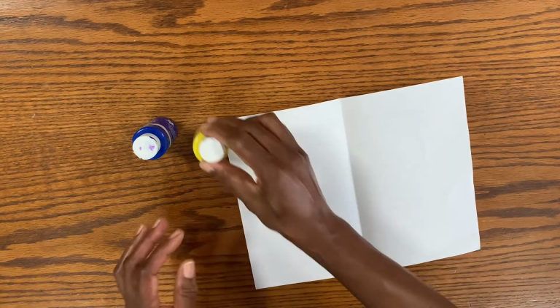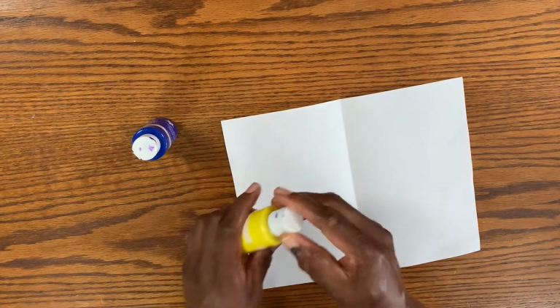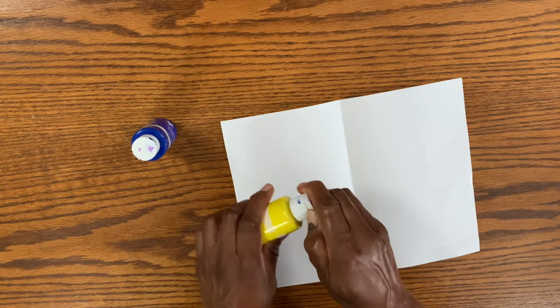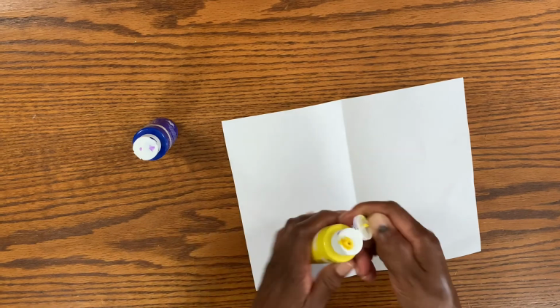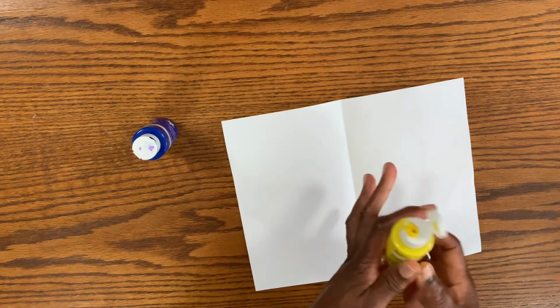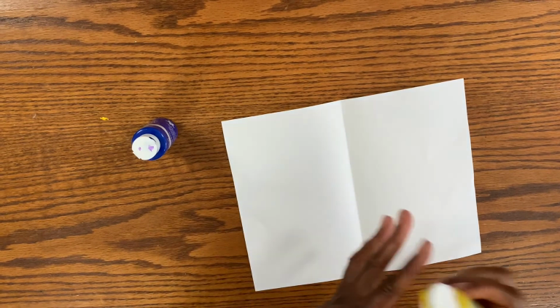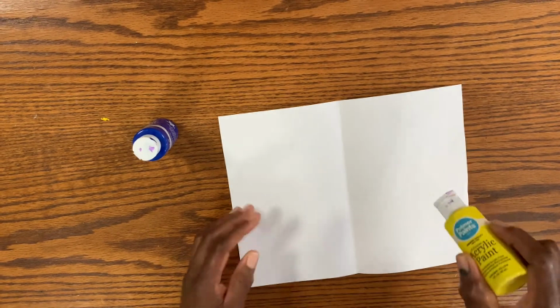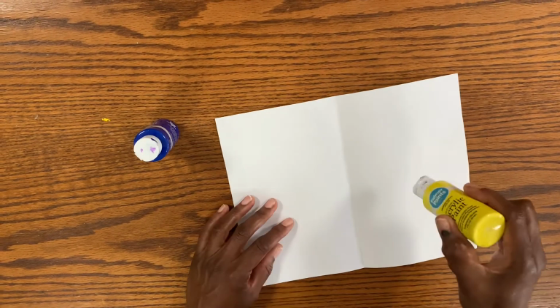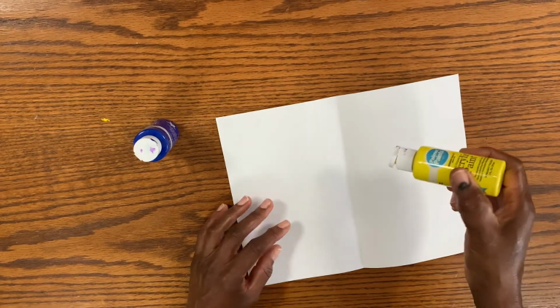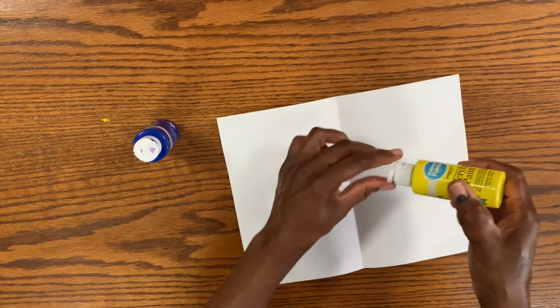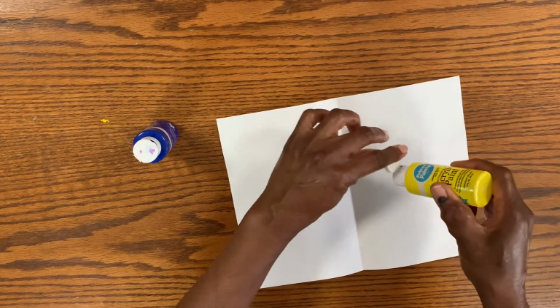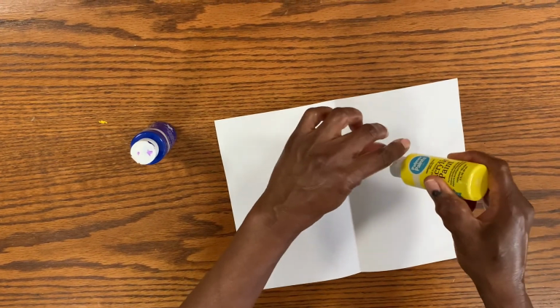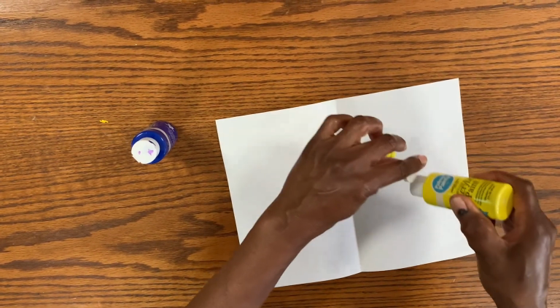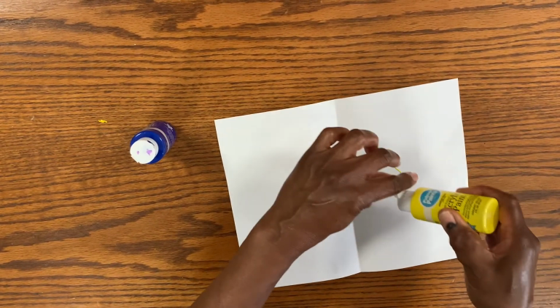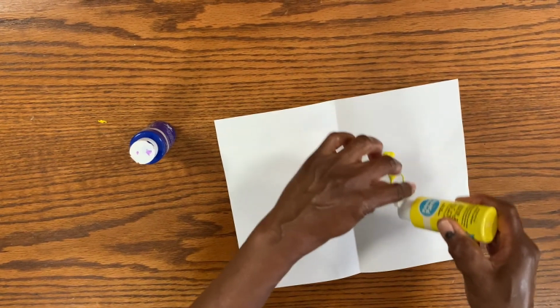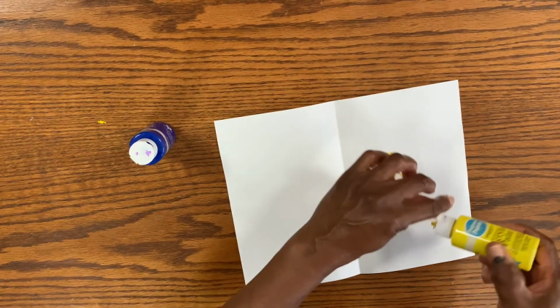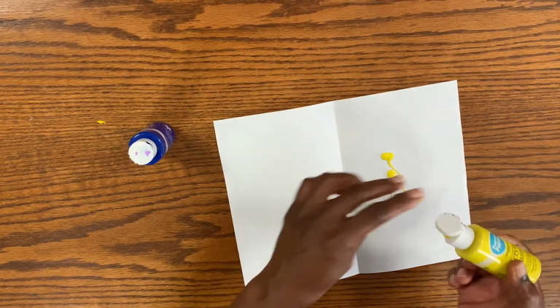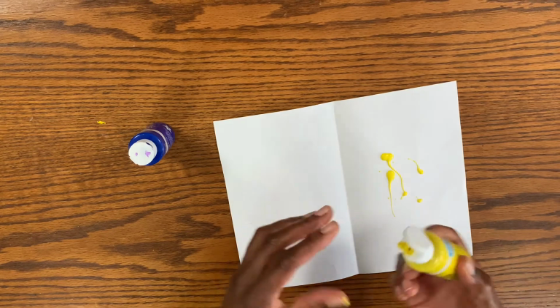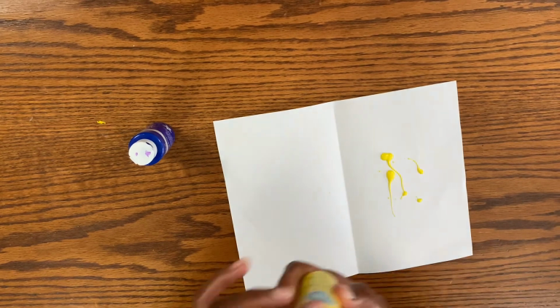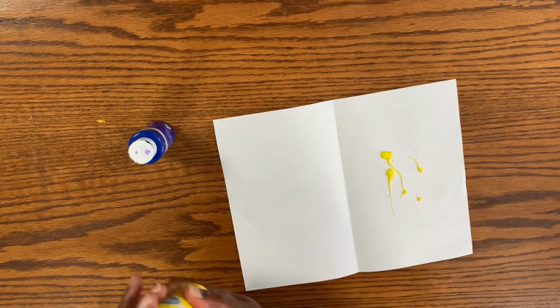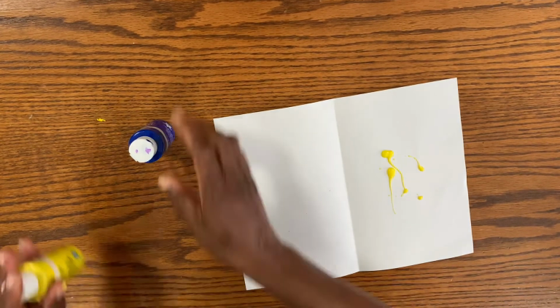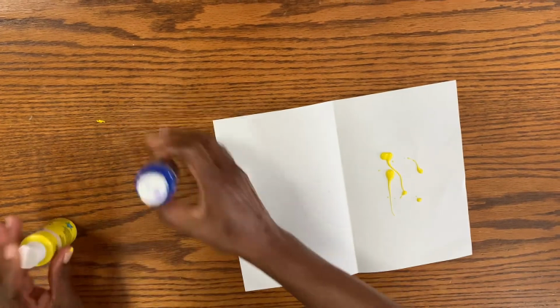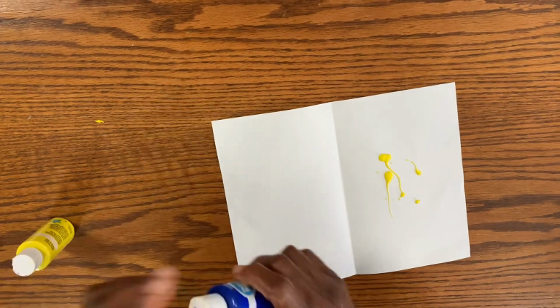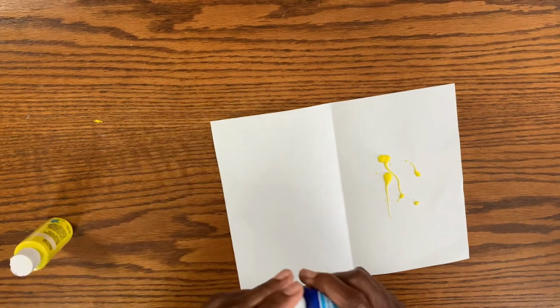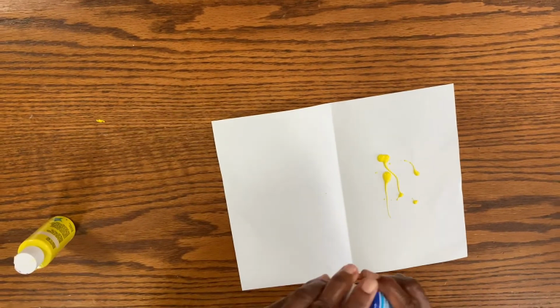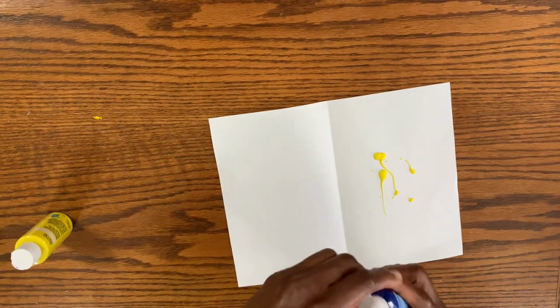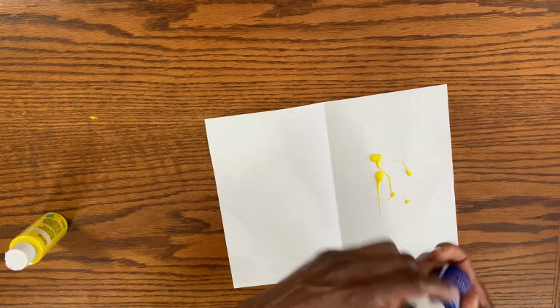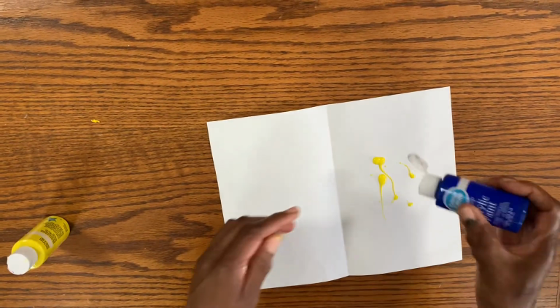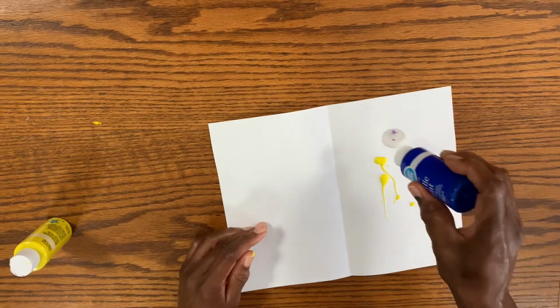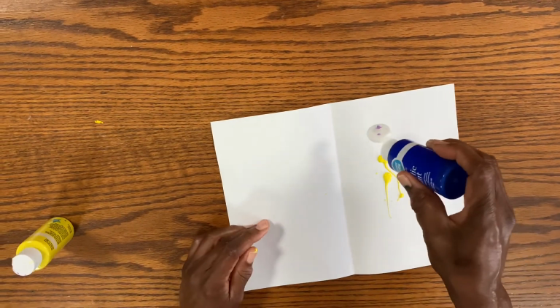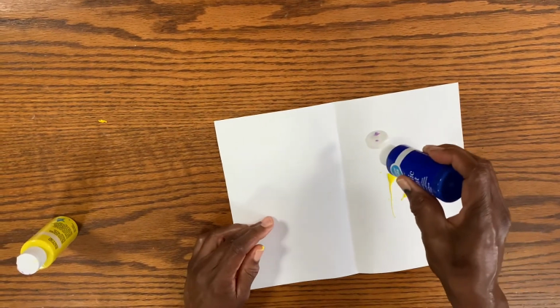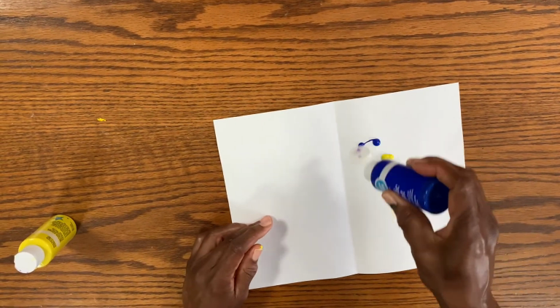Then, grabbing our paint, we're going to make random dots, and lines, and circles — whatever you'd like, really. But we're only going to do this on one half of our piece of paper.